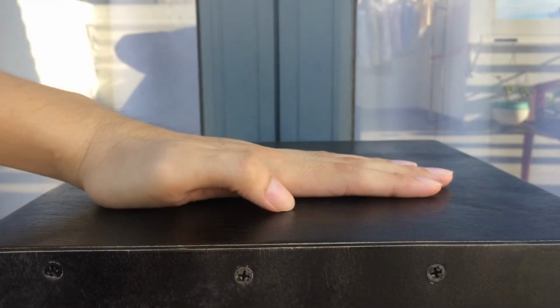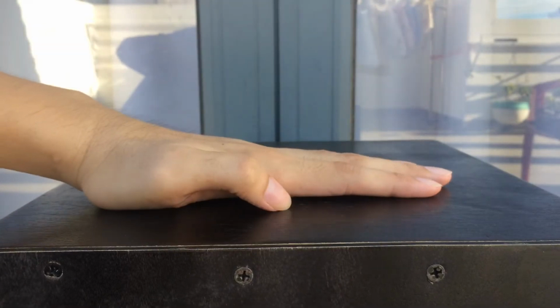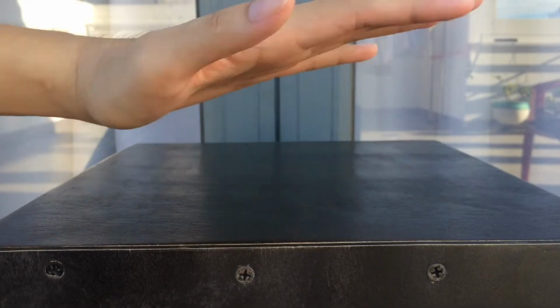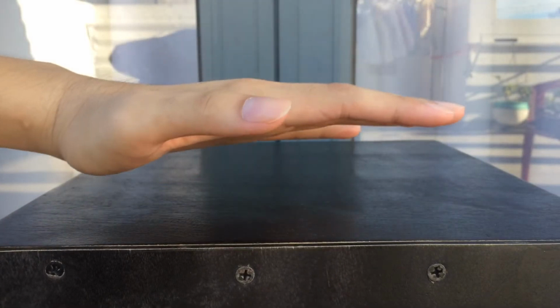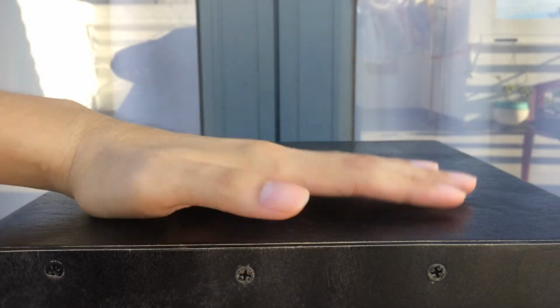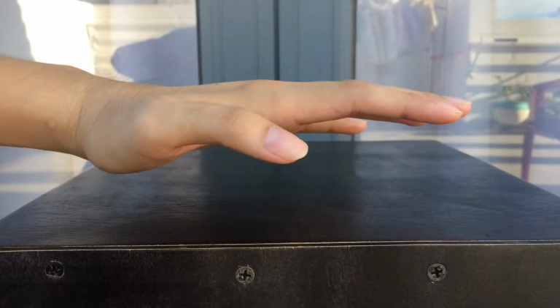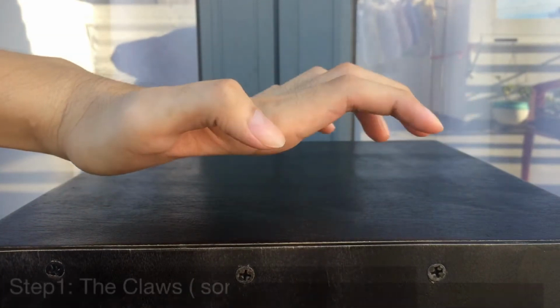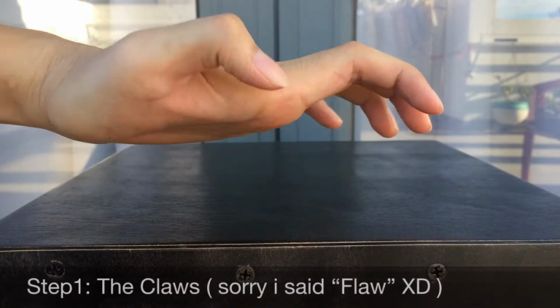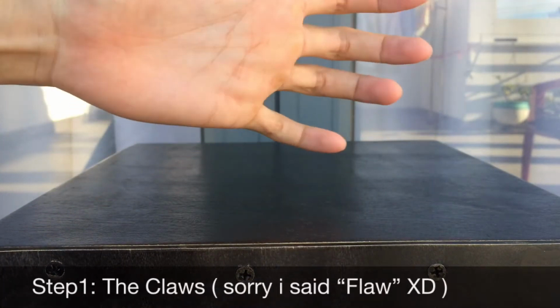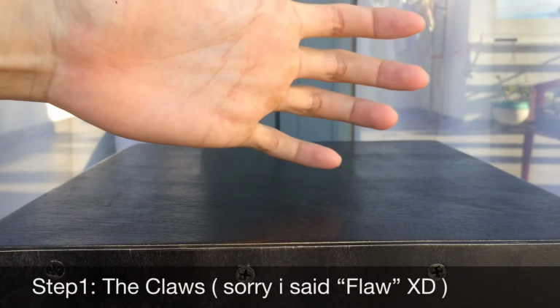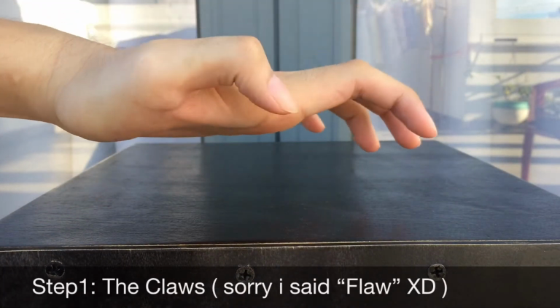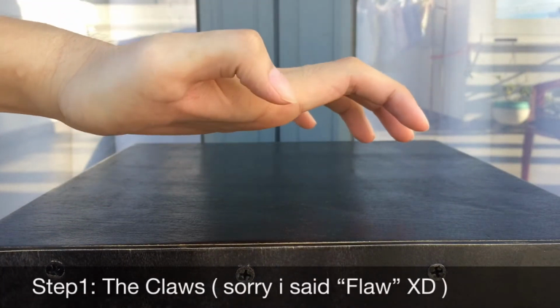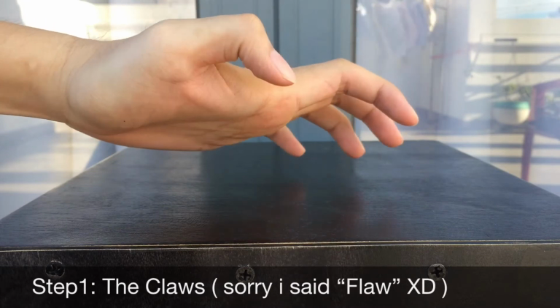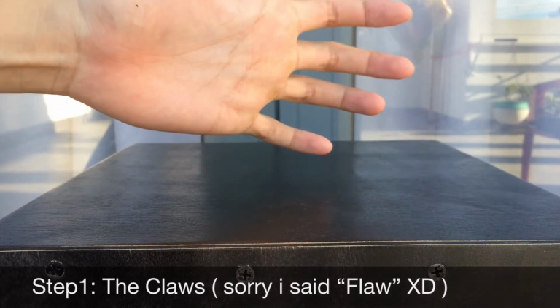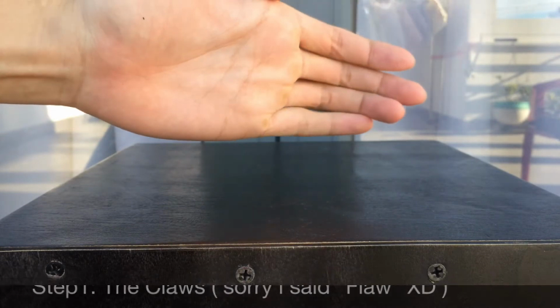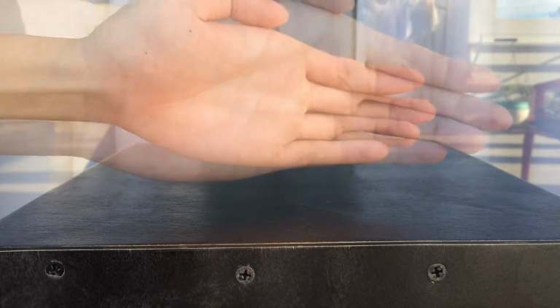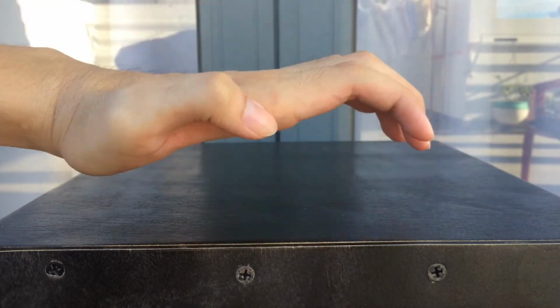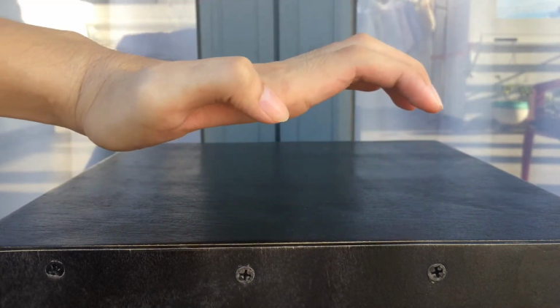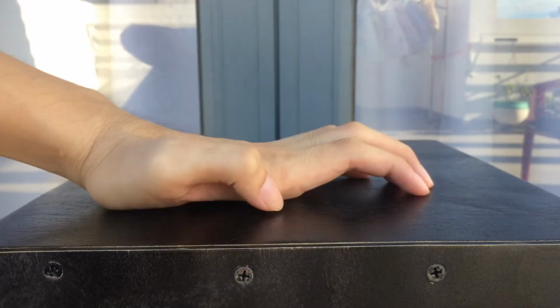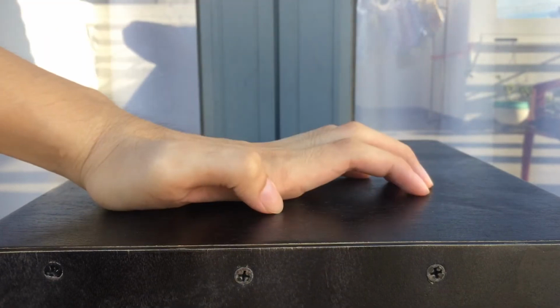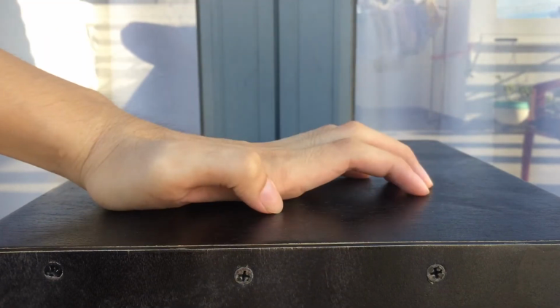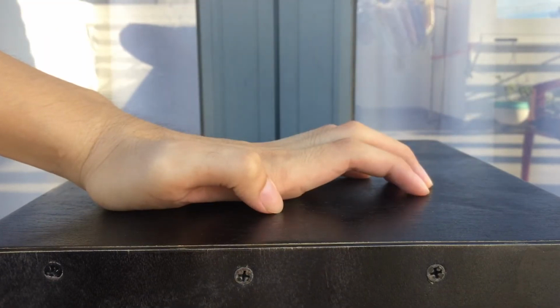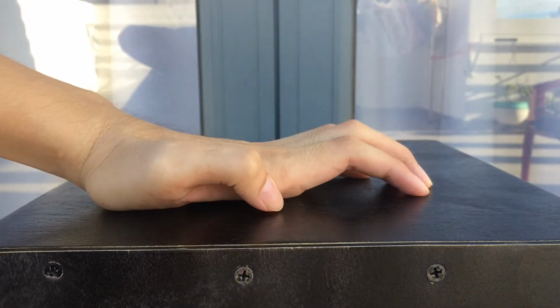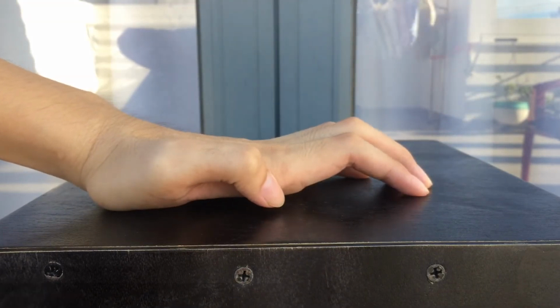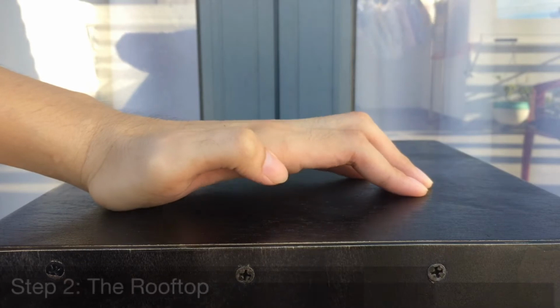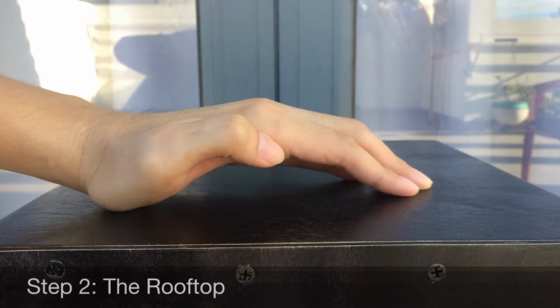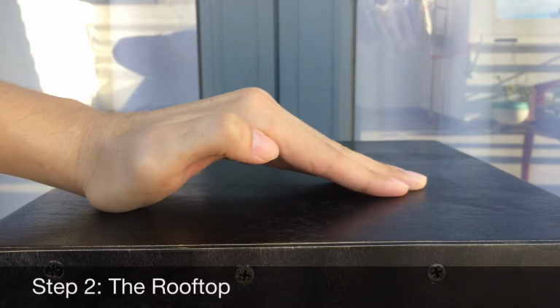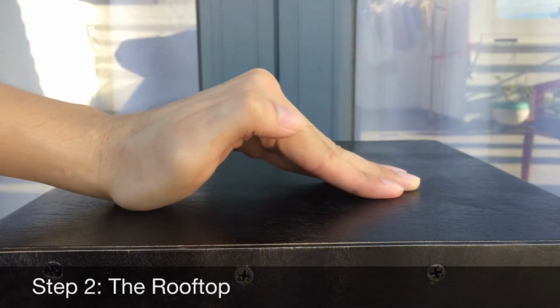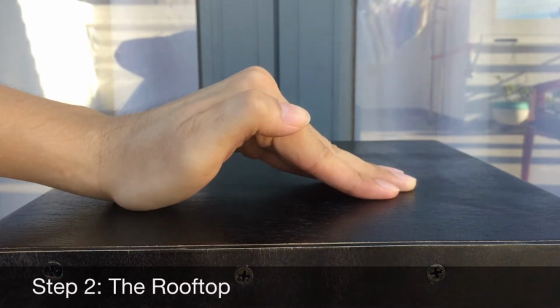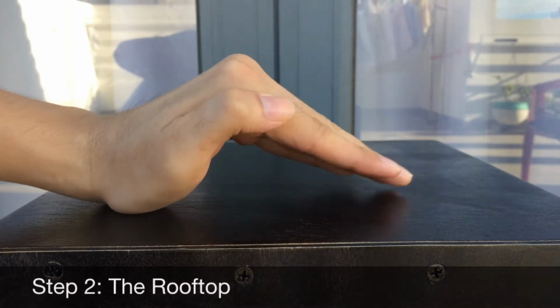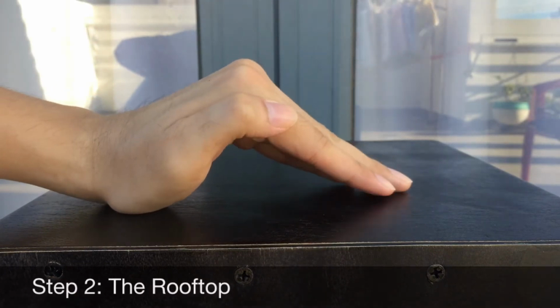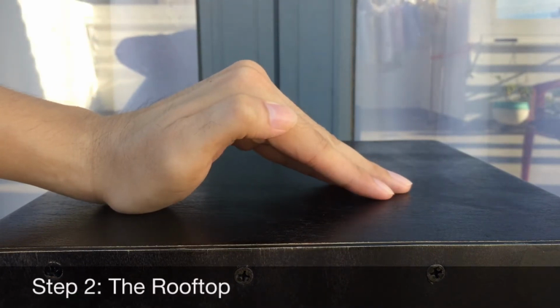We have four steps that you need to remember. Step 1 is the Floor — you do your finger like this and then close it together and put it on a surface. Step 2 is the Rooftop — it looks like this, like the rooftop.